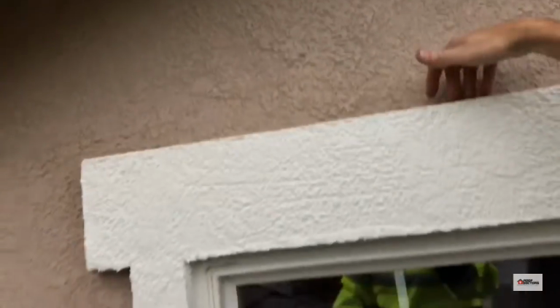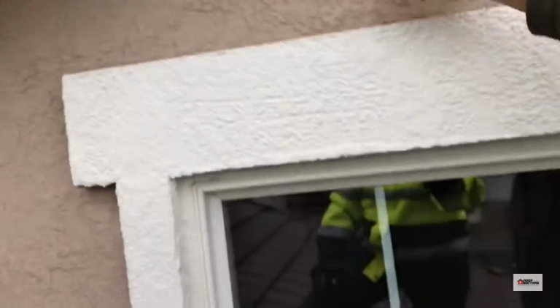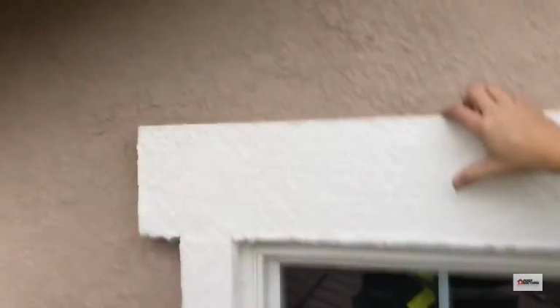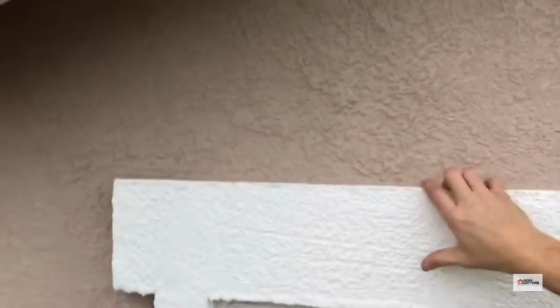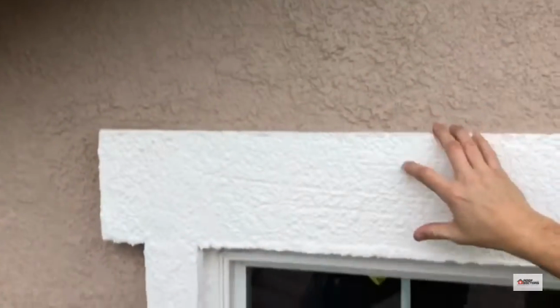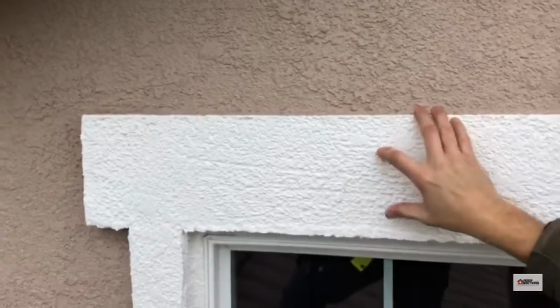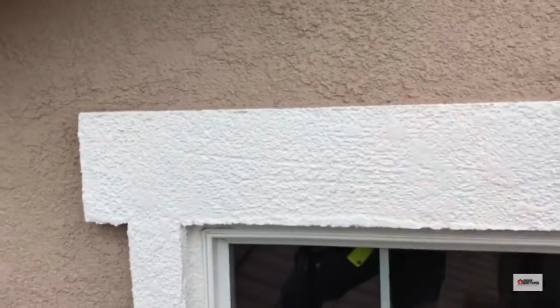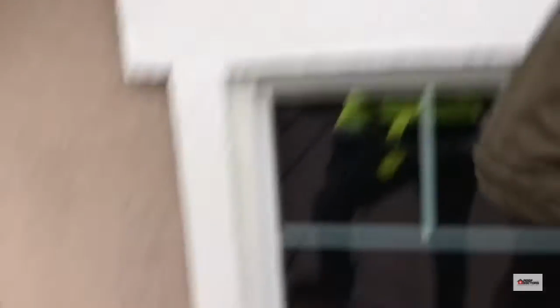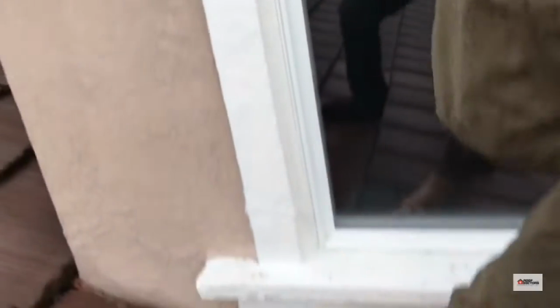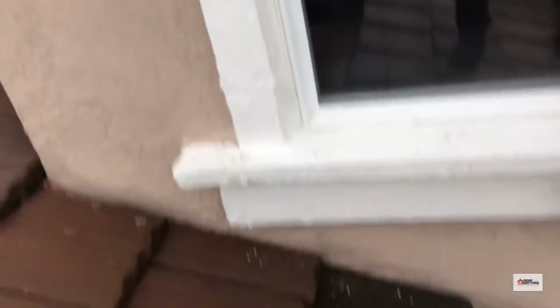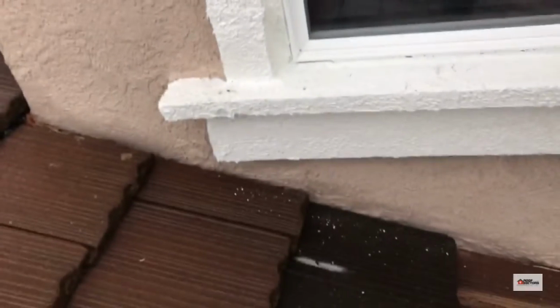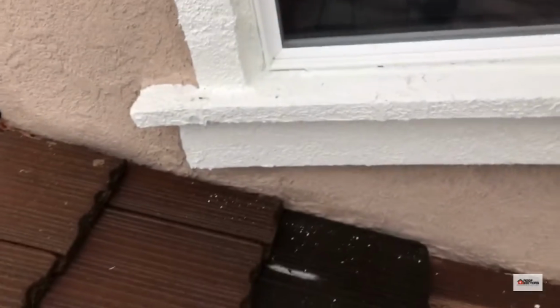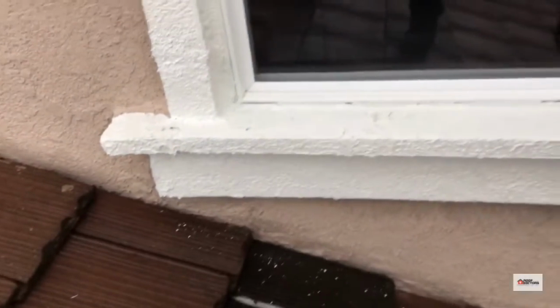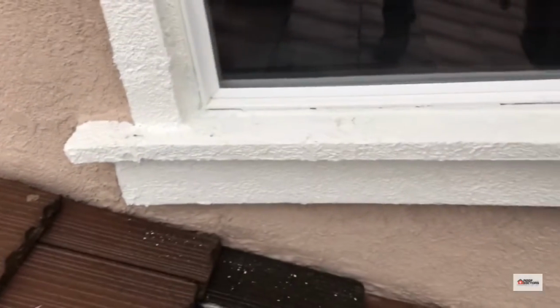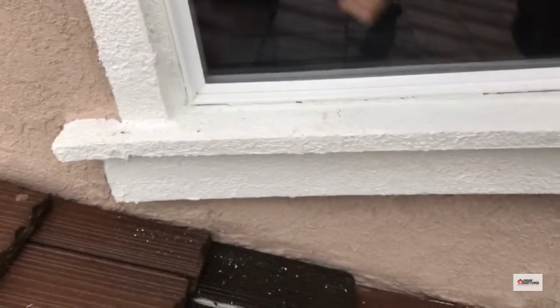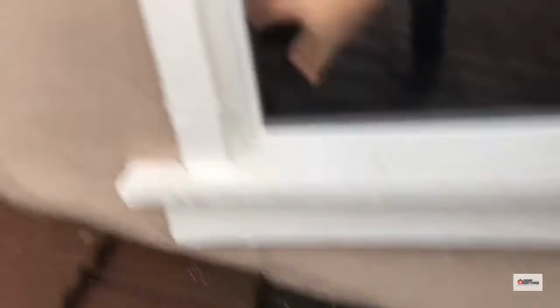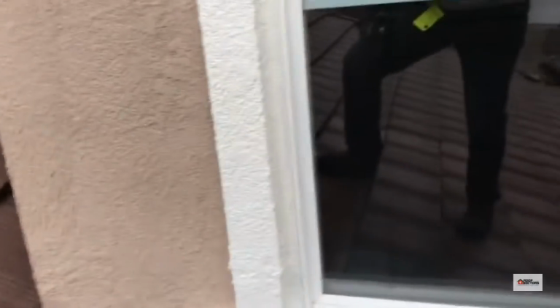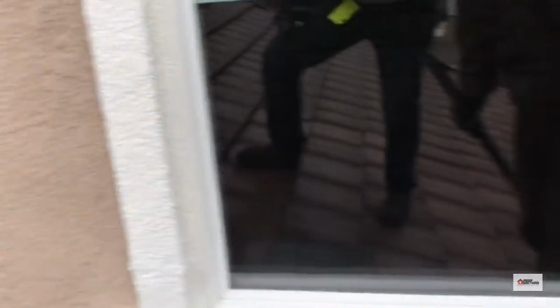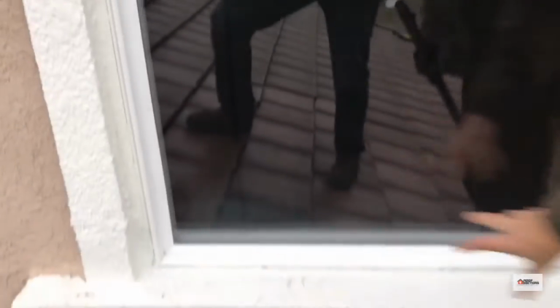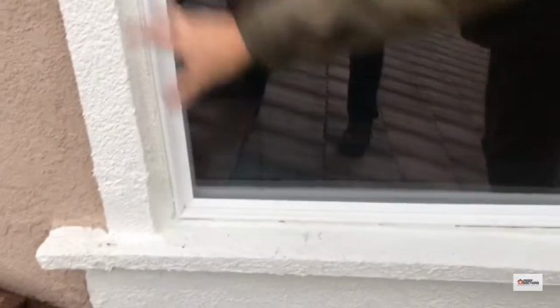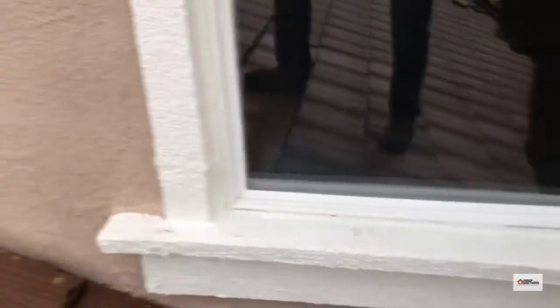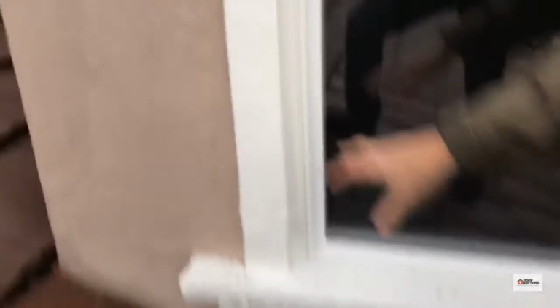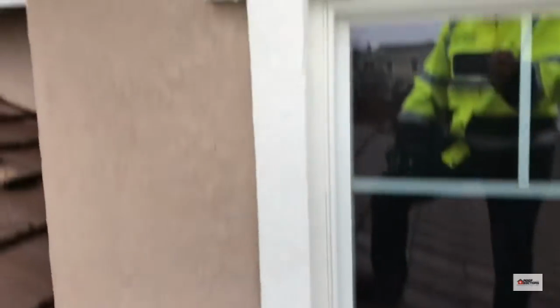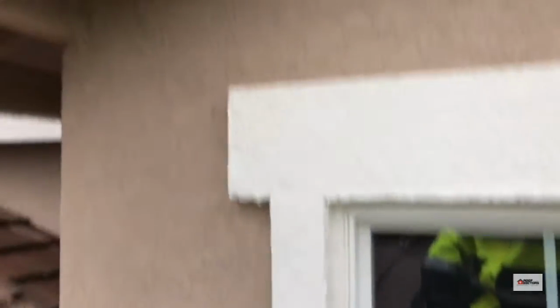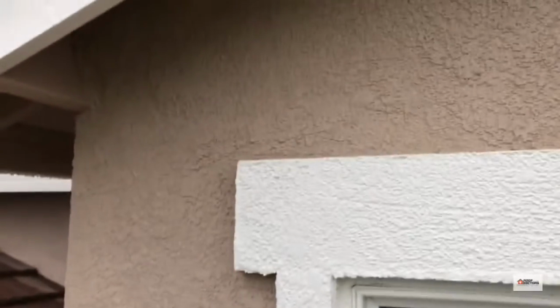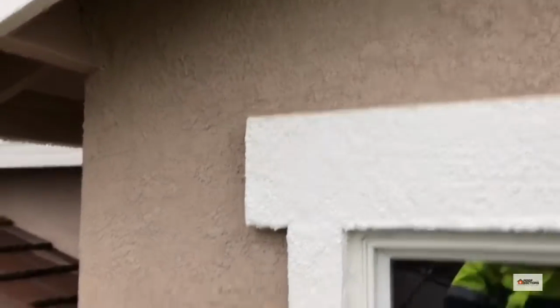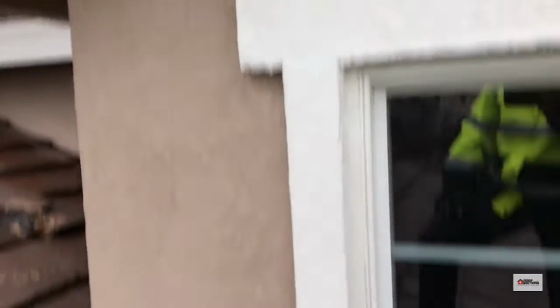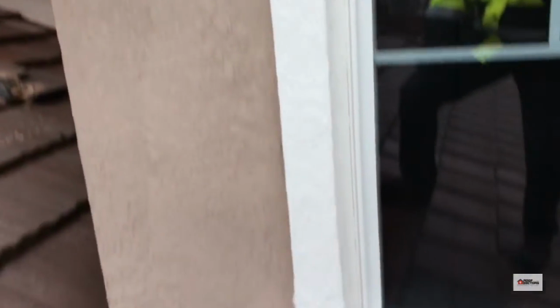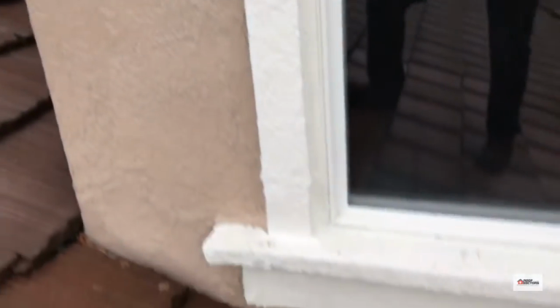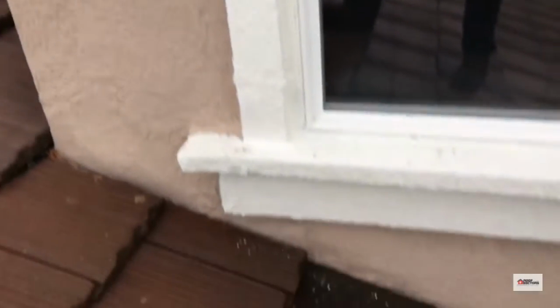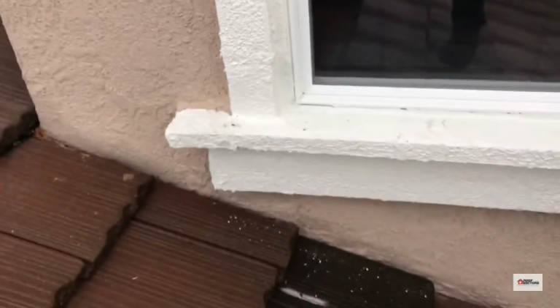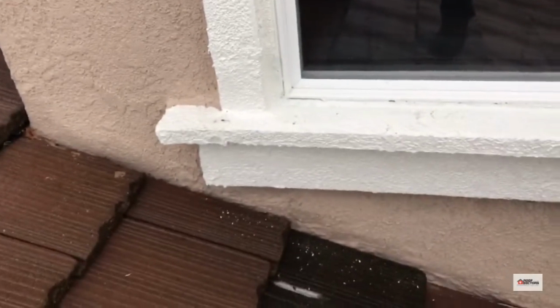I did get moisture all under this thing, so I think most likely somewhere in this area something's leaking. There we go. Confirmed.